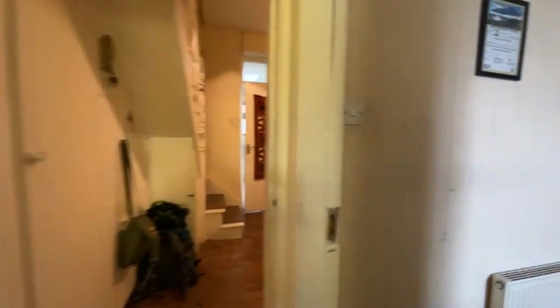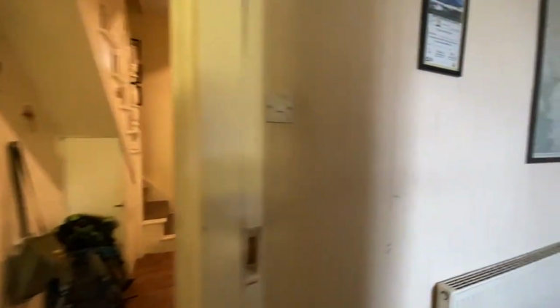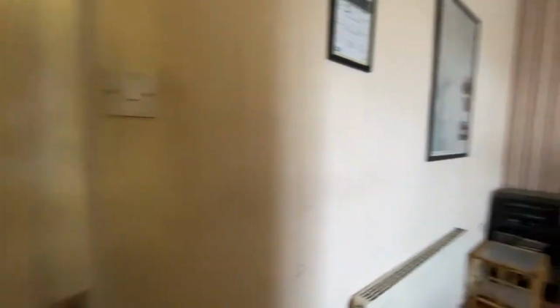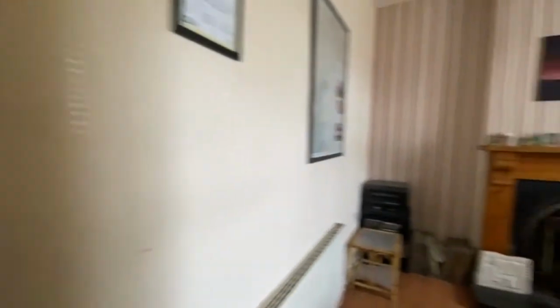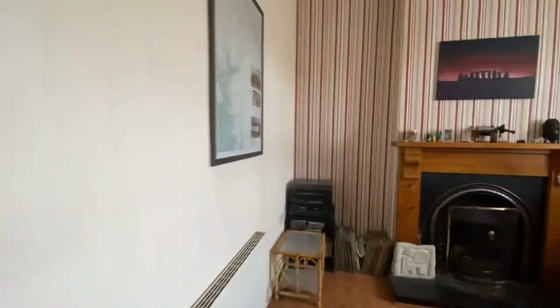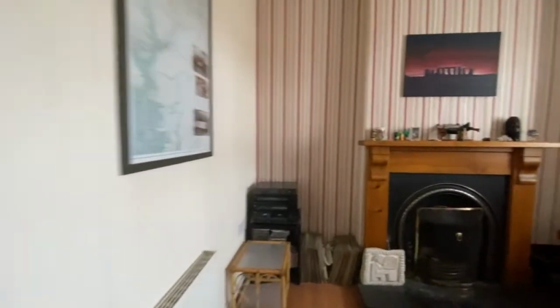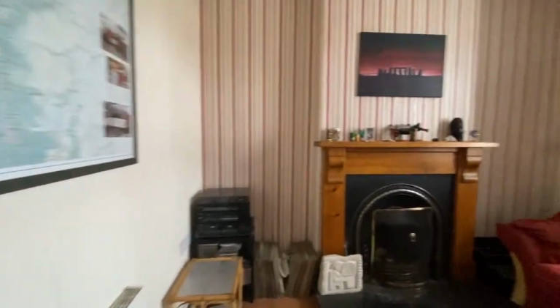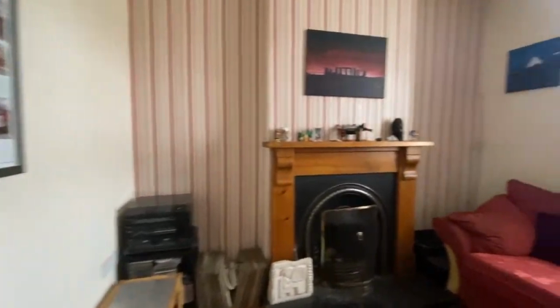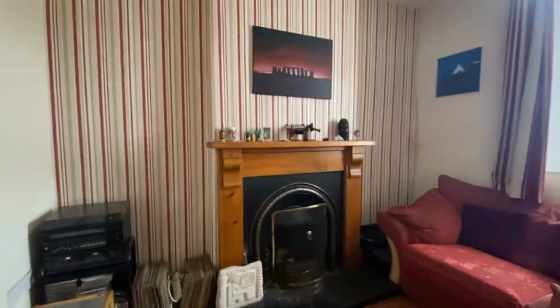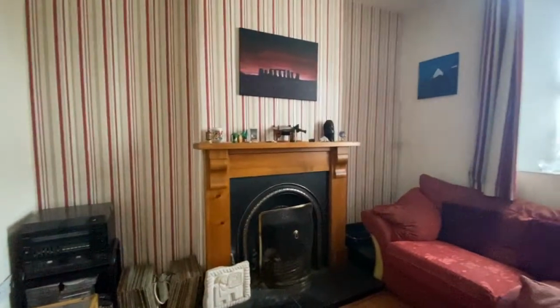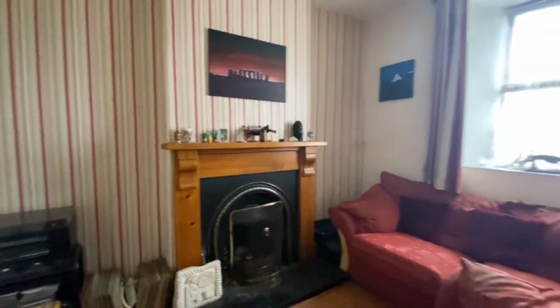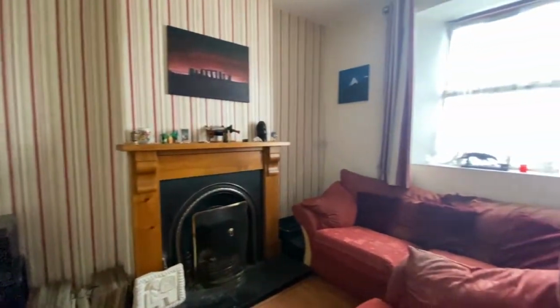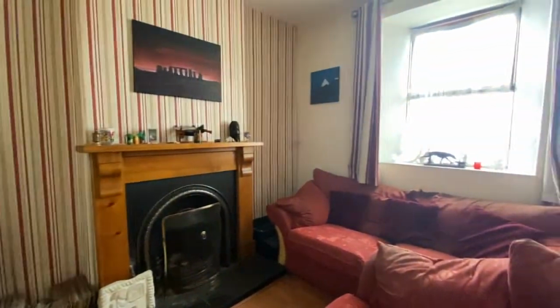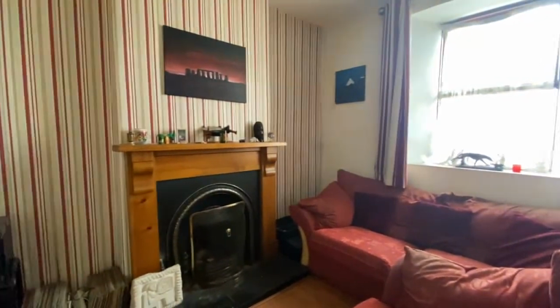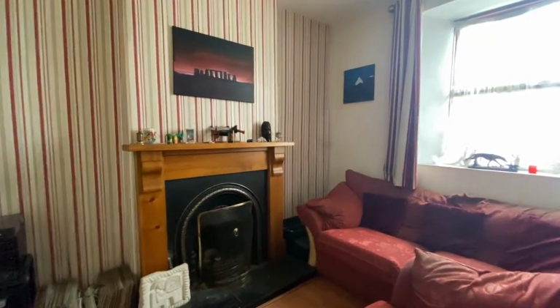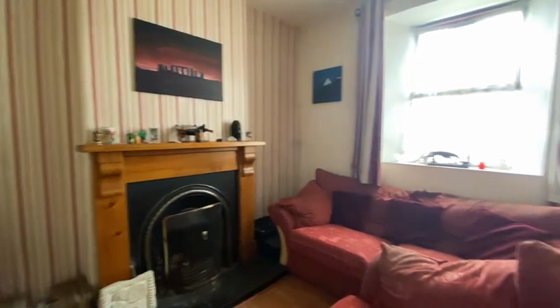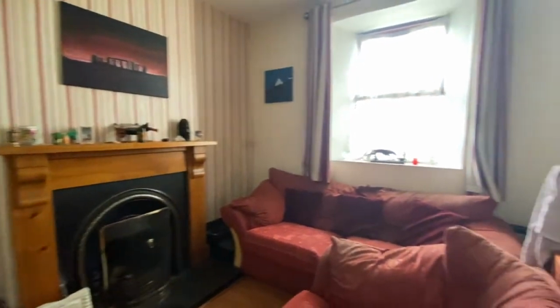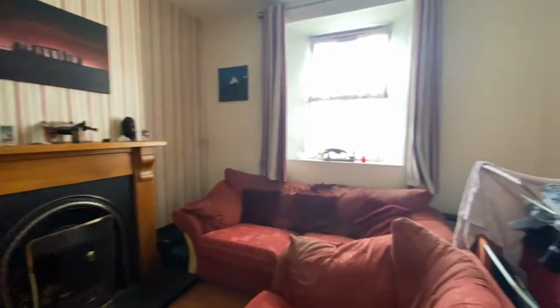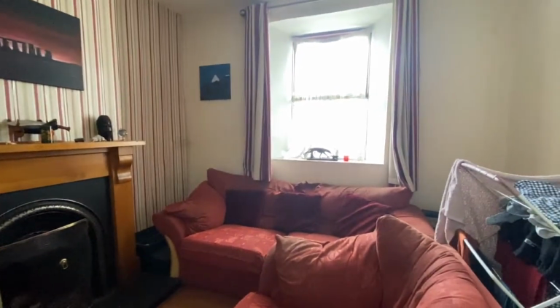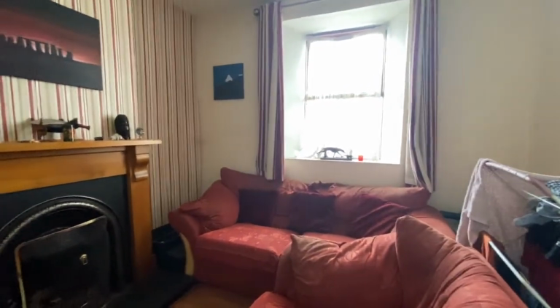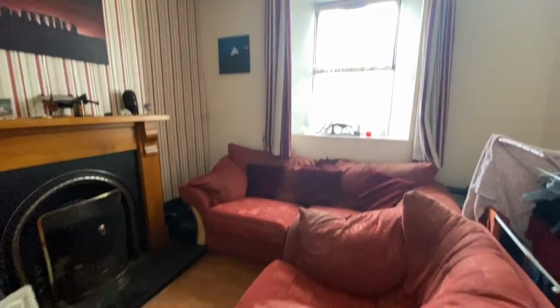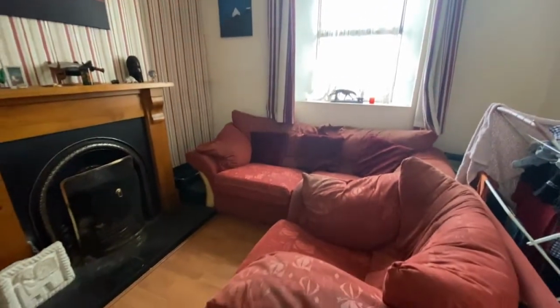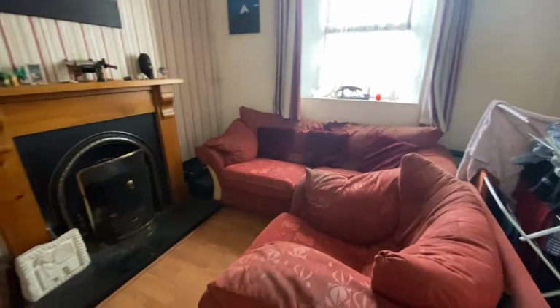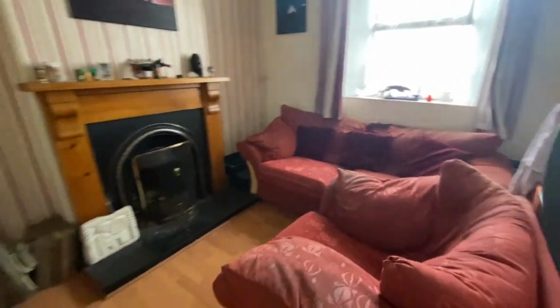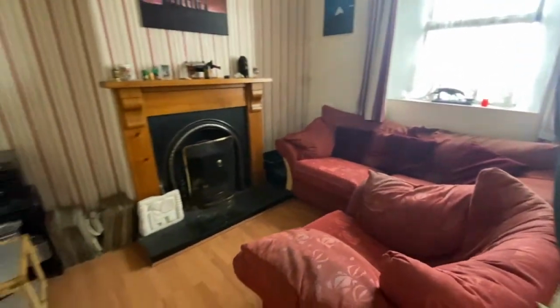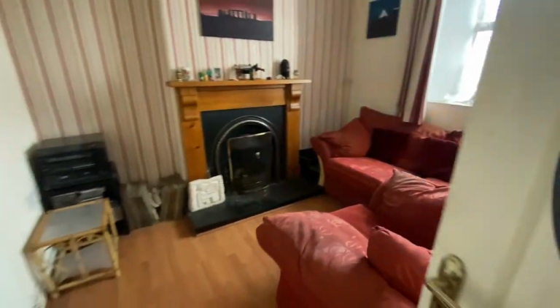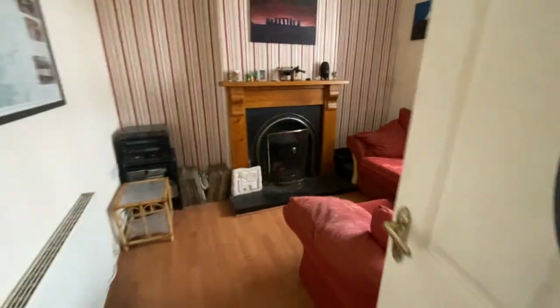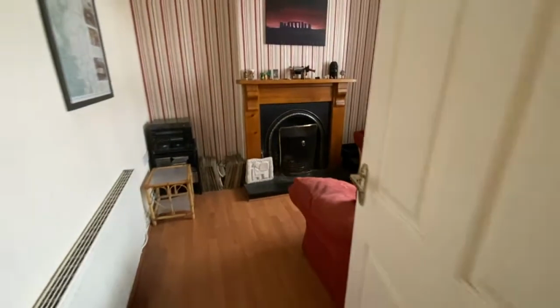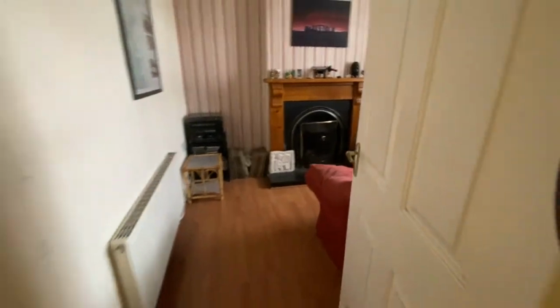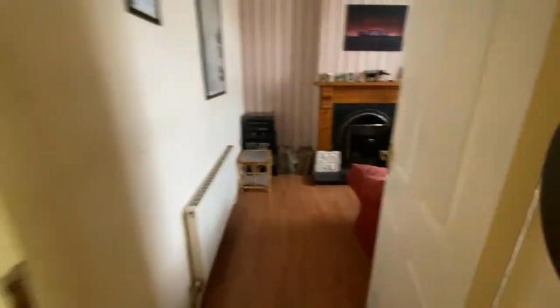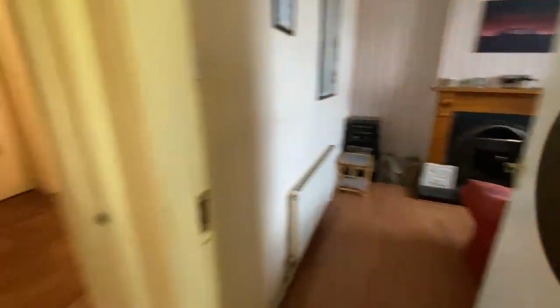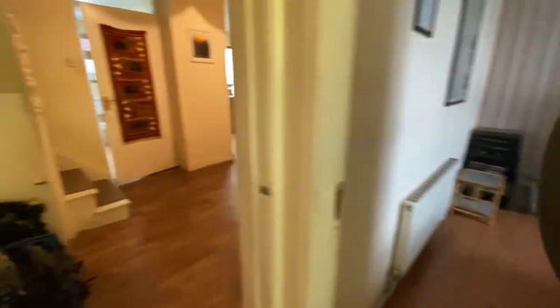This property is a standard two up two down in the town centre. We have the living room here with an open fire, plenty of space, and into the kitchen.